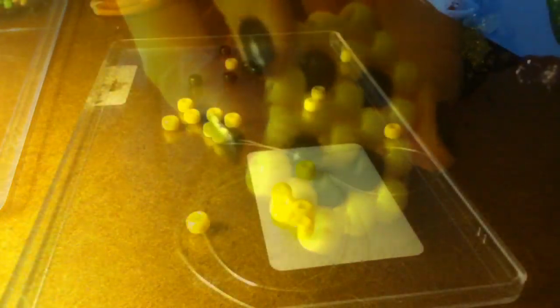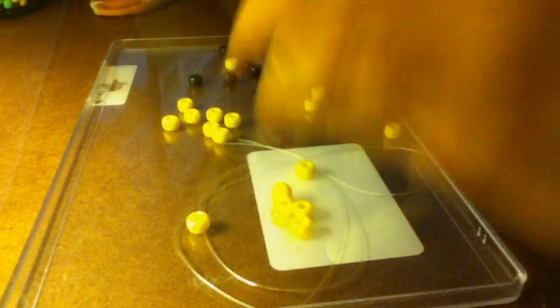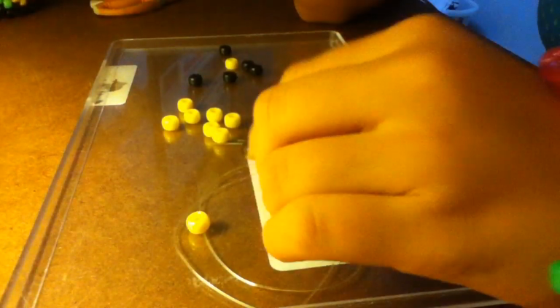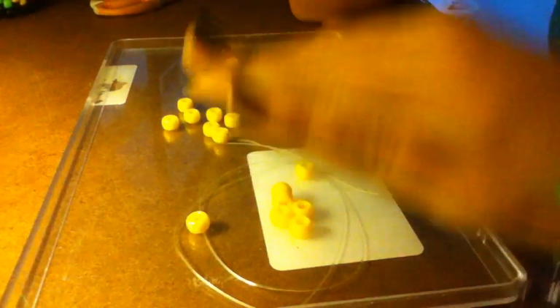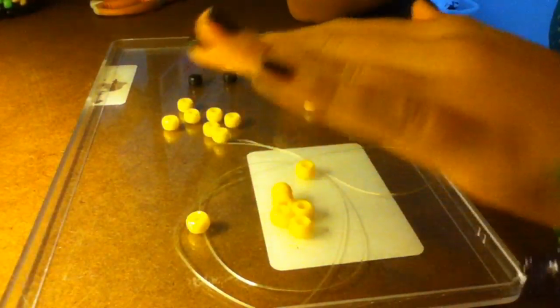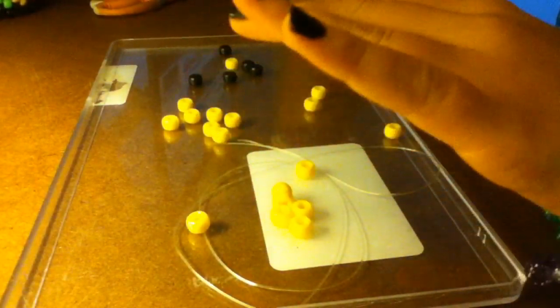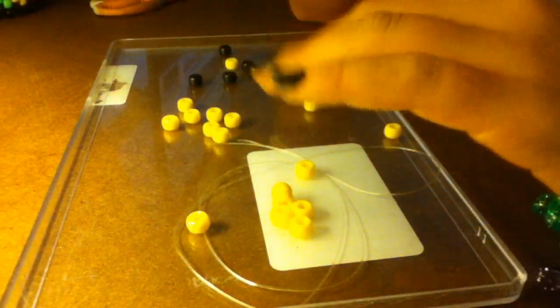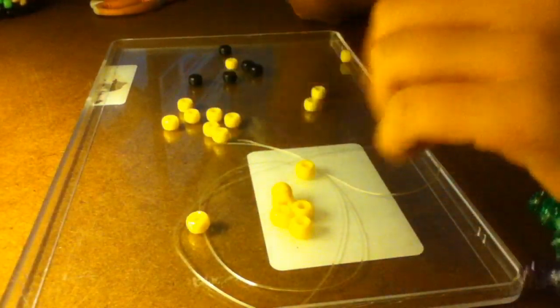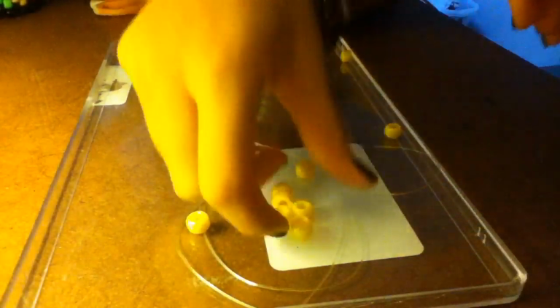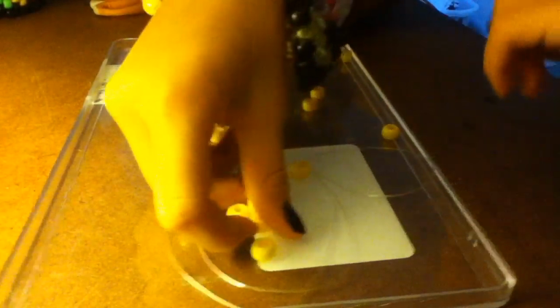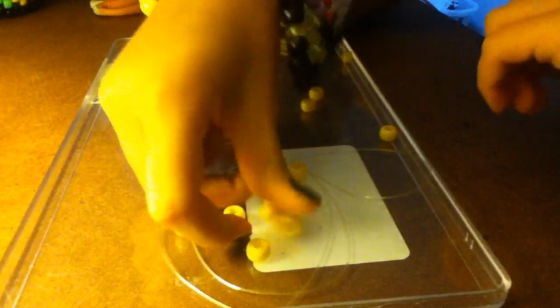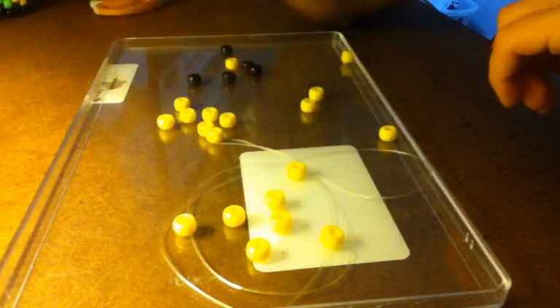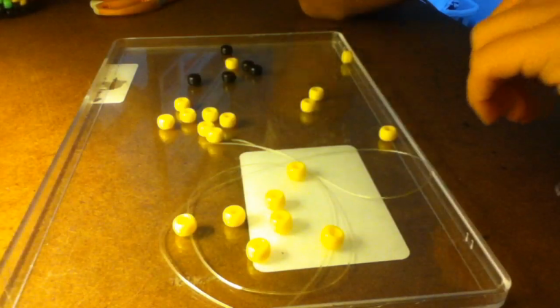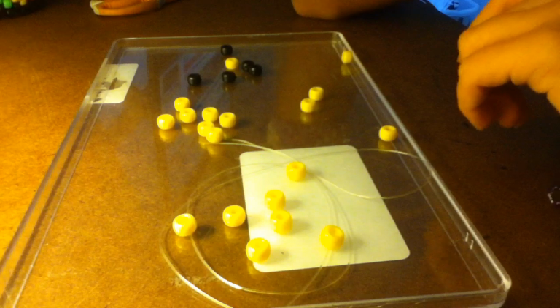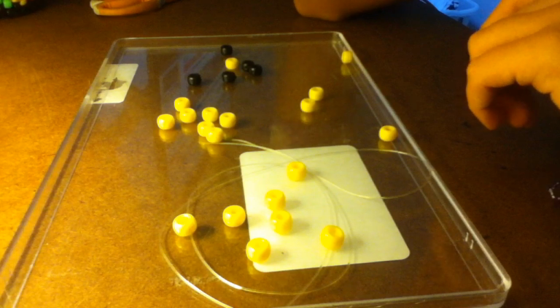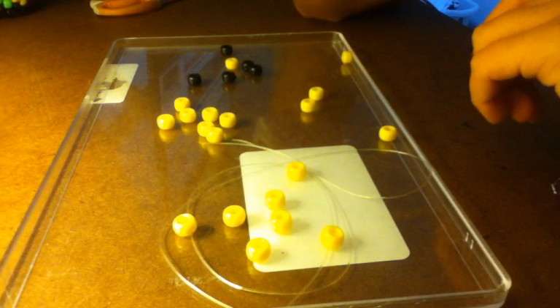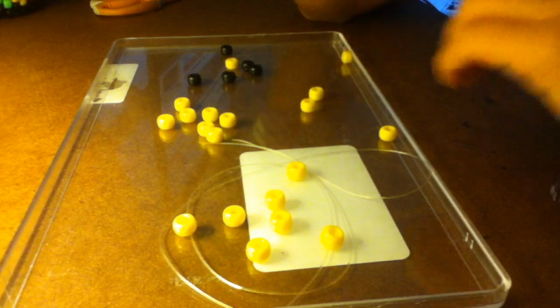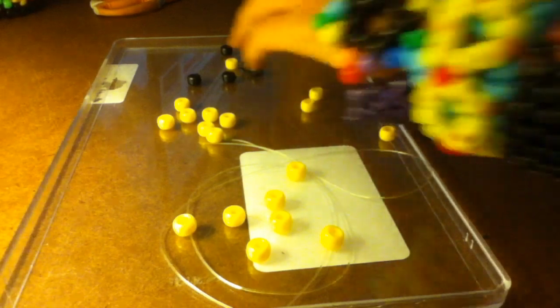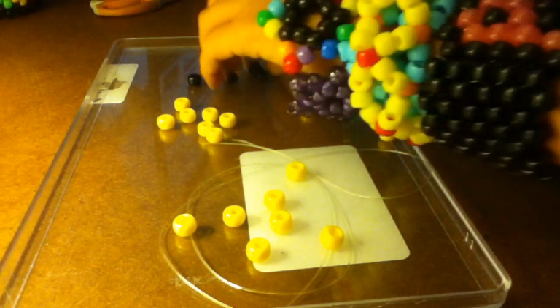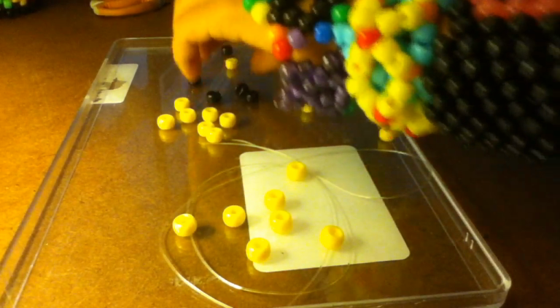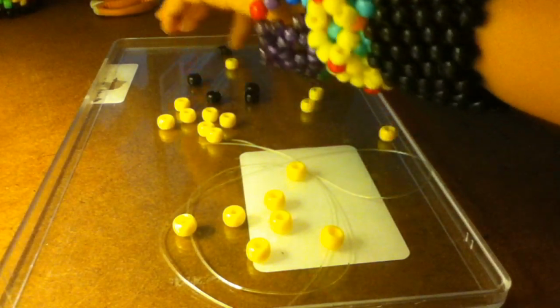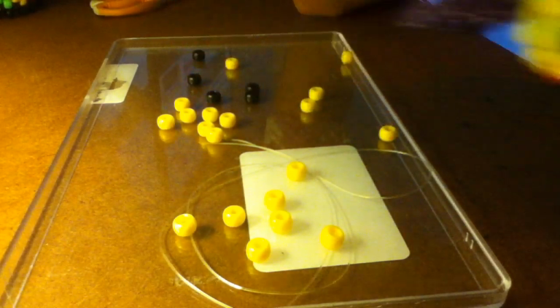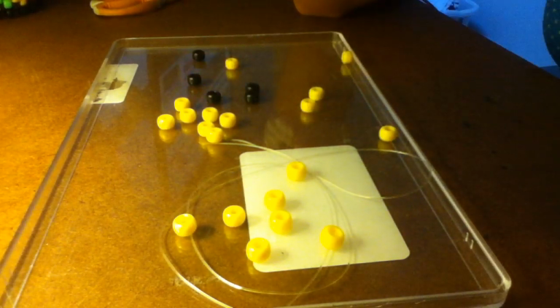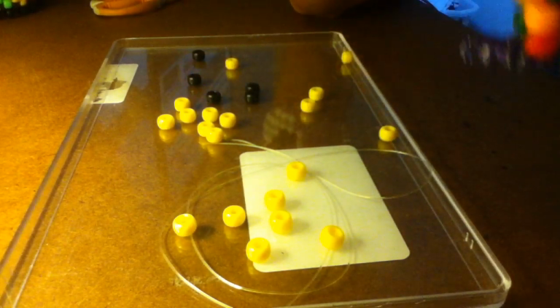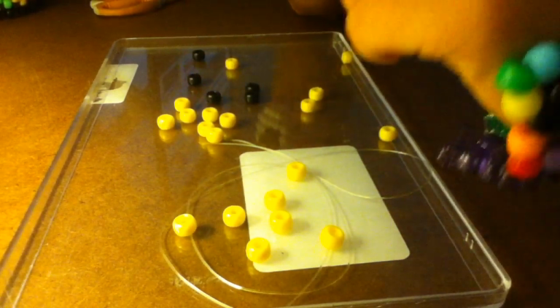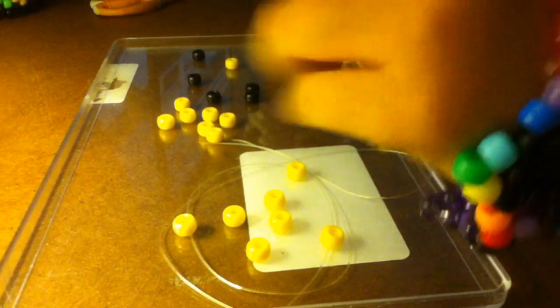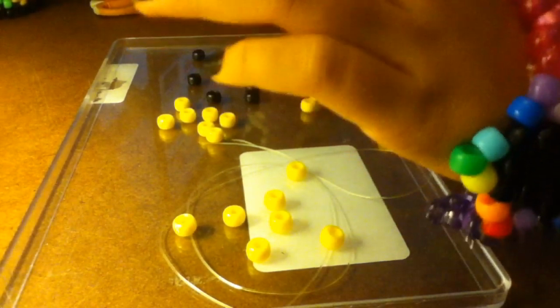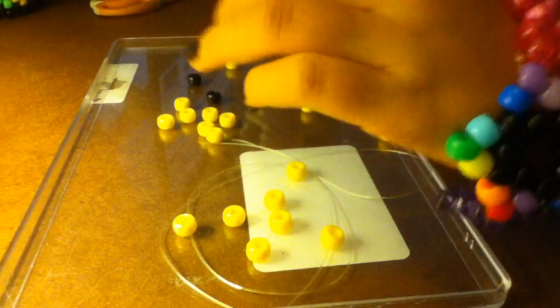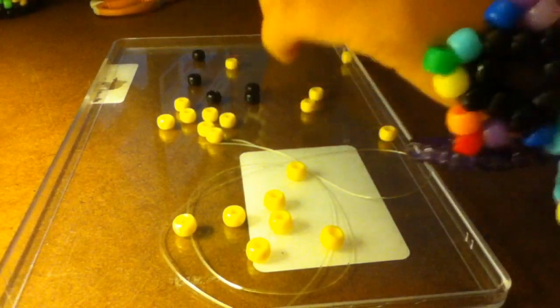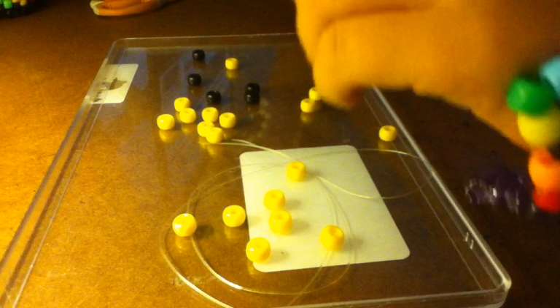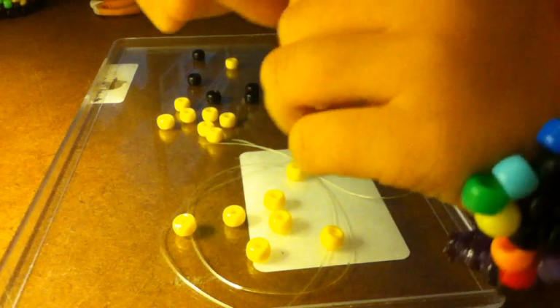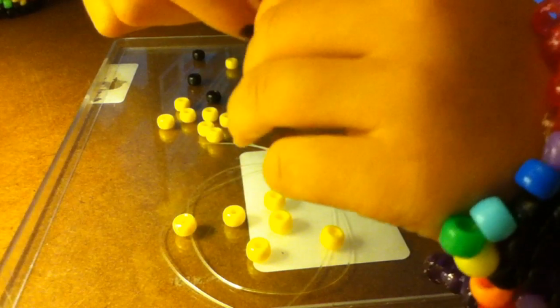For the smiley face, you're going to need 19 beads of one color — I'm using yellow — and you're going to need 5 of another color. I'm using black; that's going to be for the eyes and the mouth.